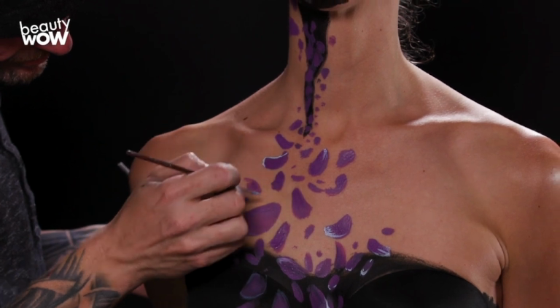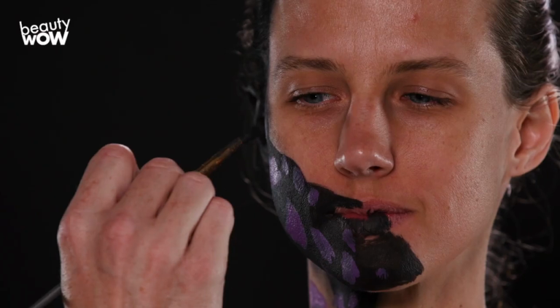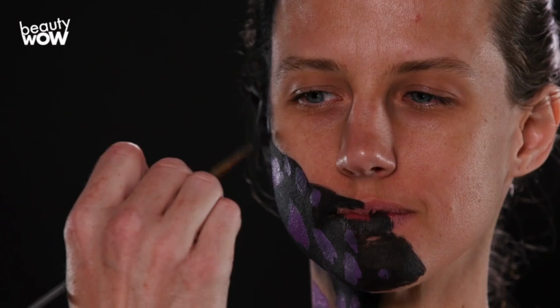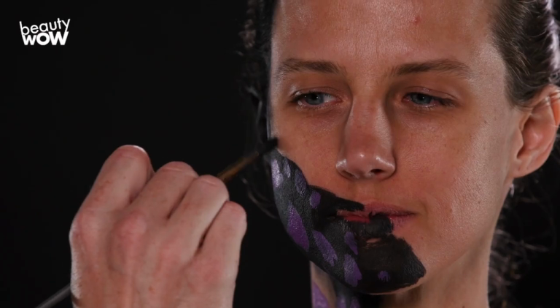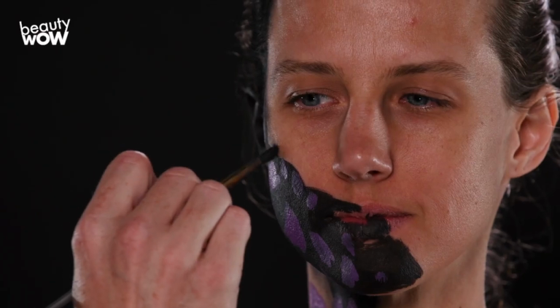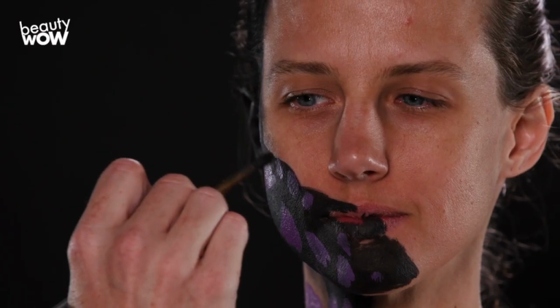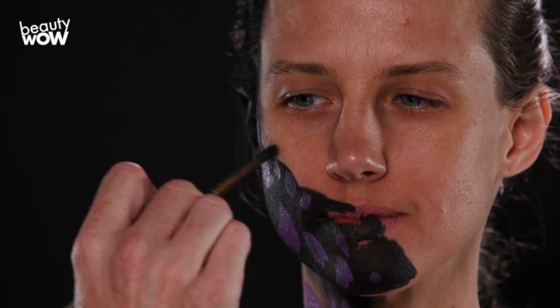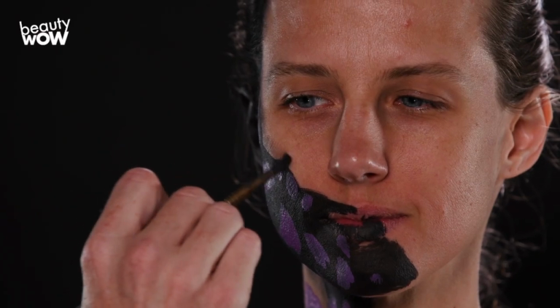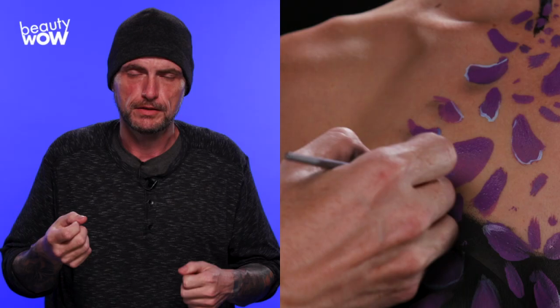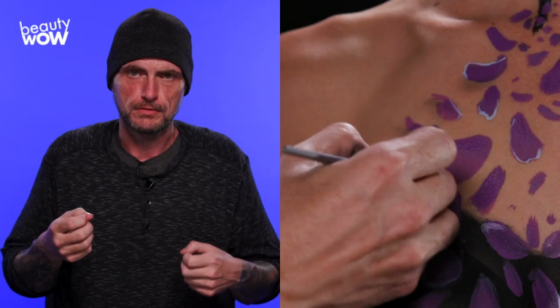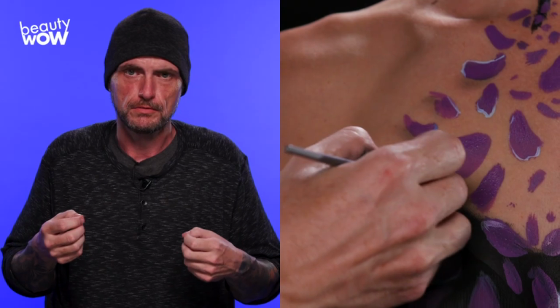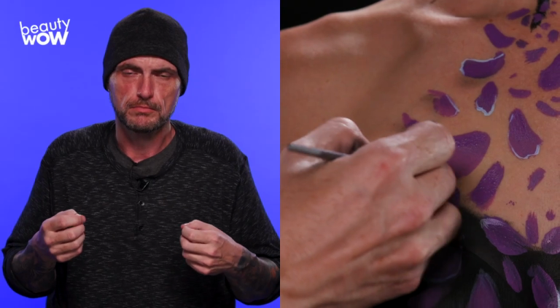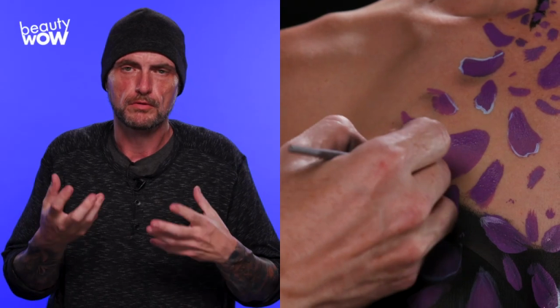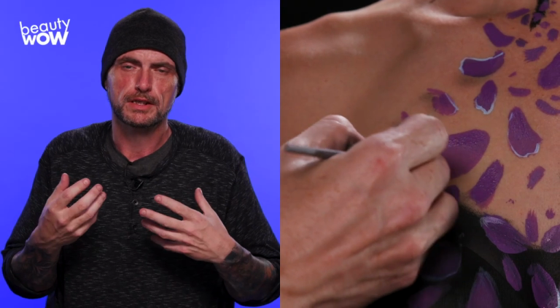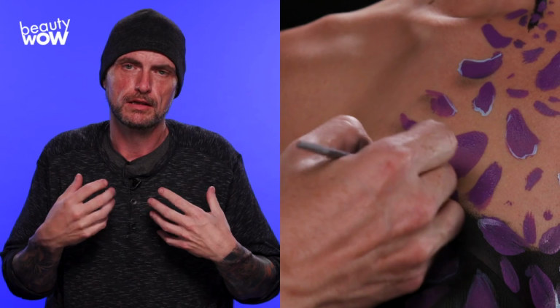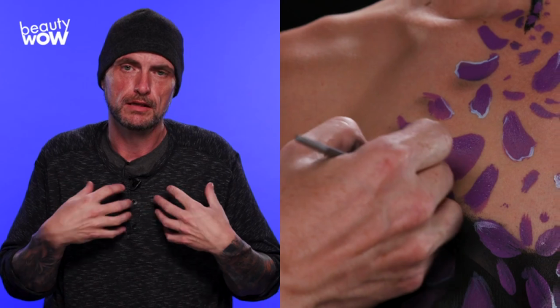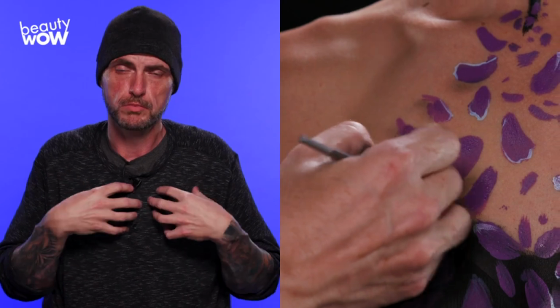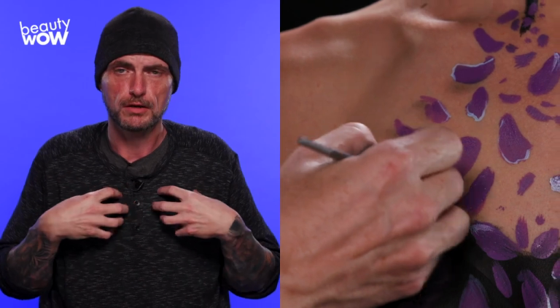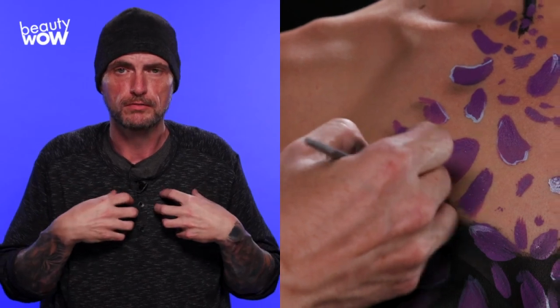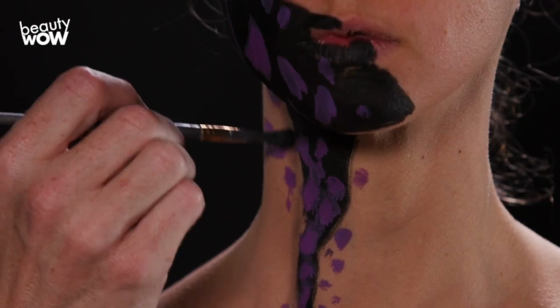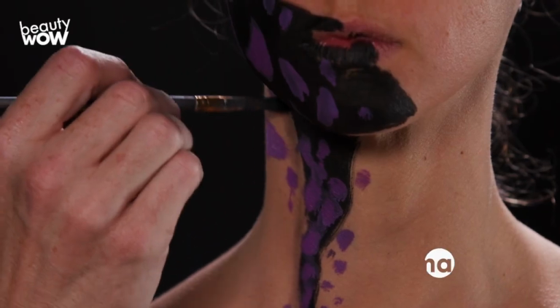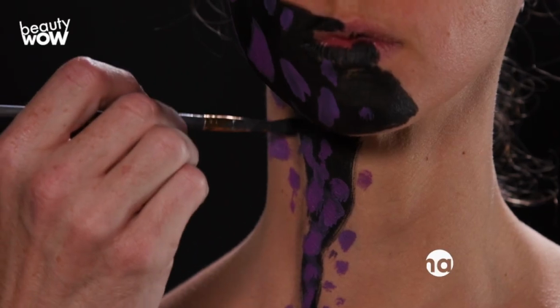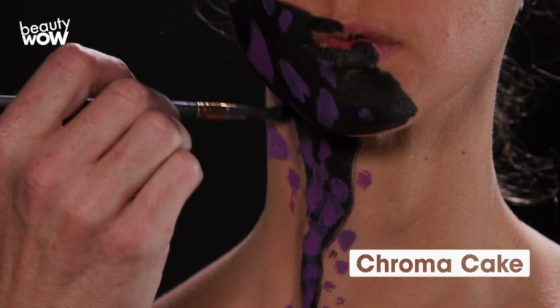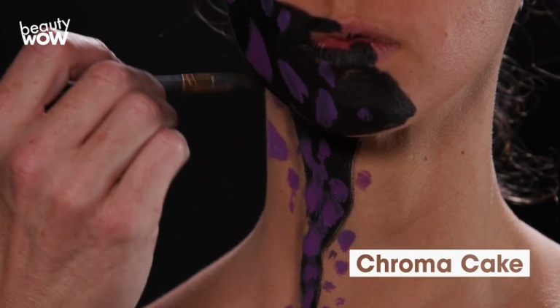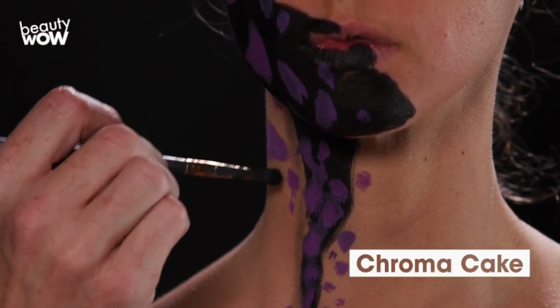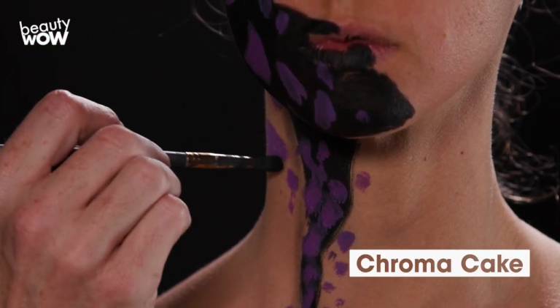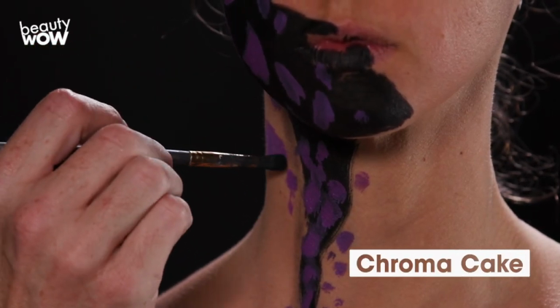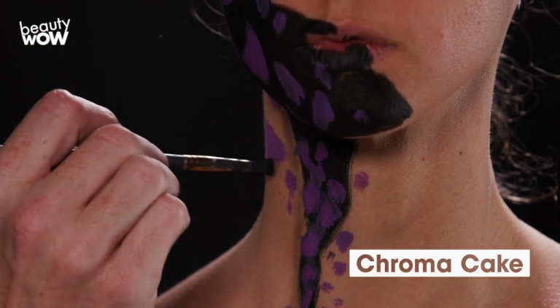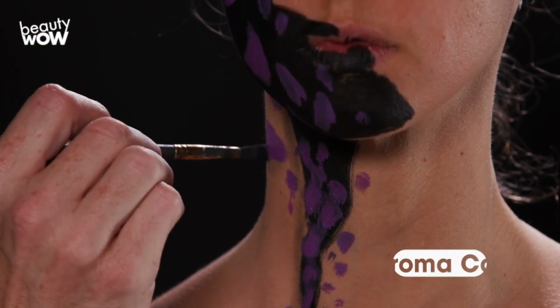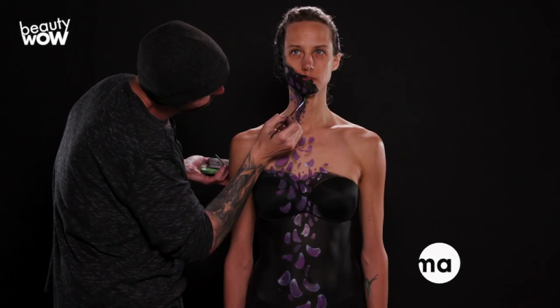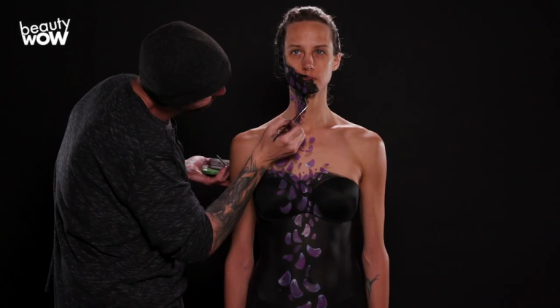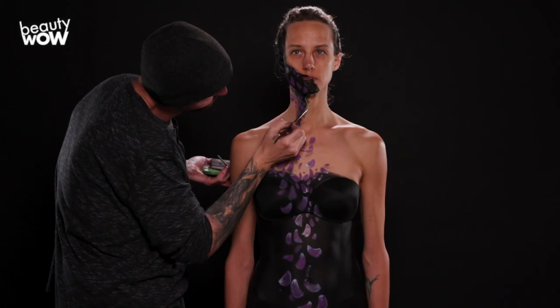I am adding more detail to the part of her skin that is breaking off — shadowing and making it look like it is actually part of her body.